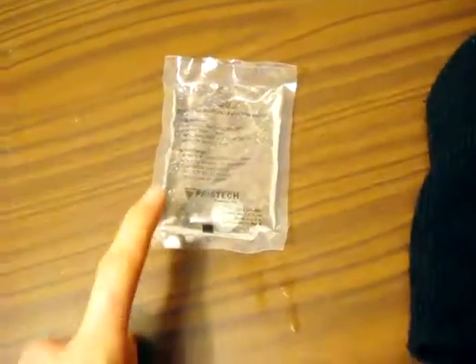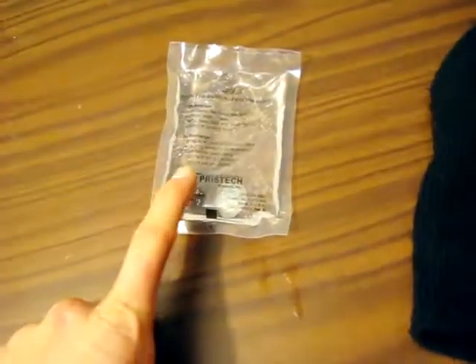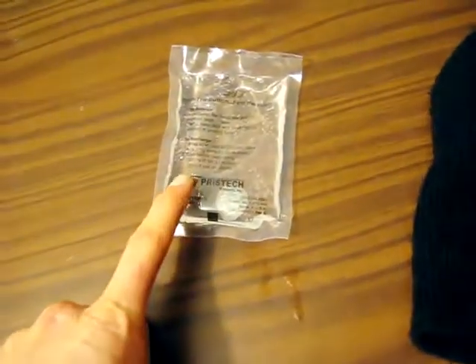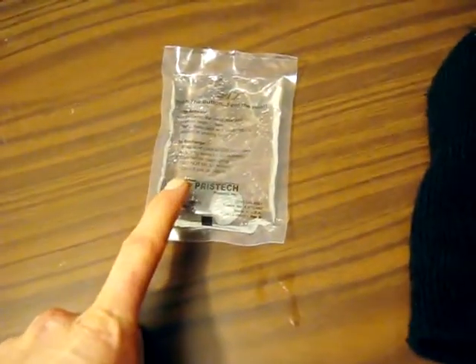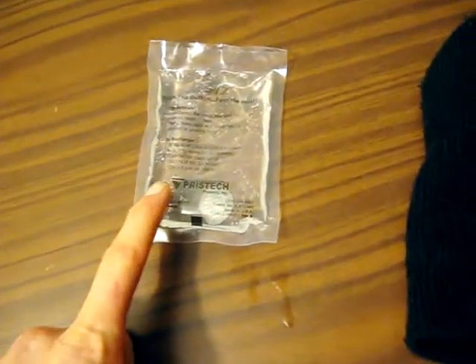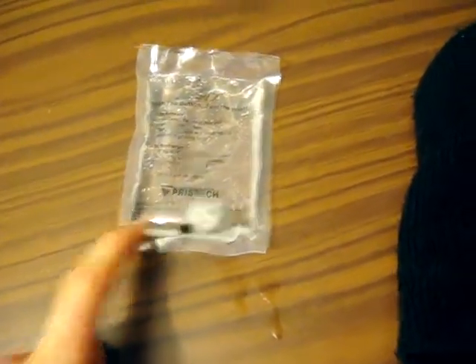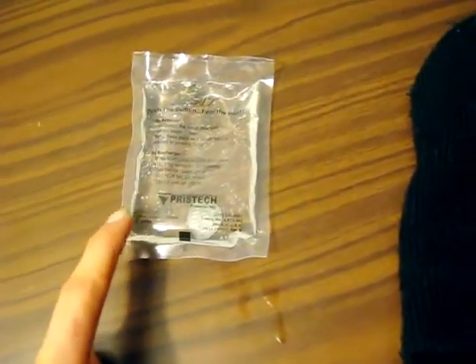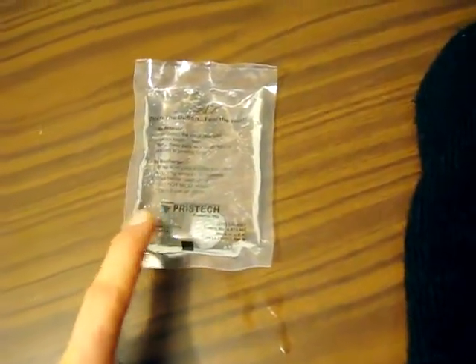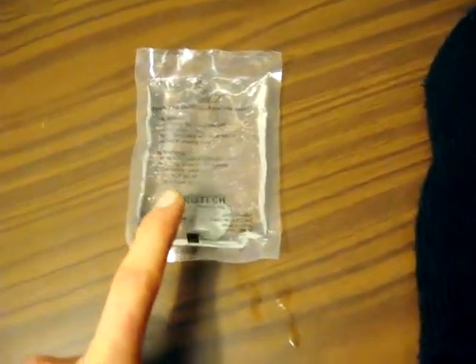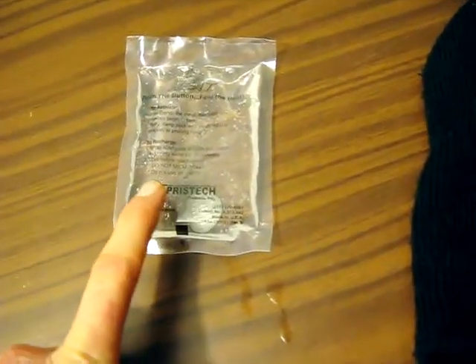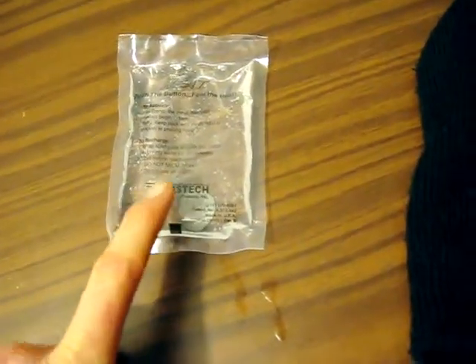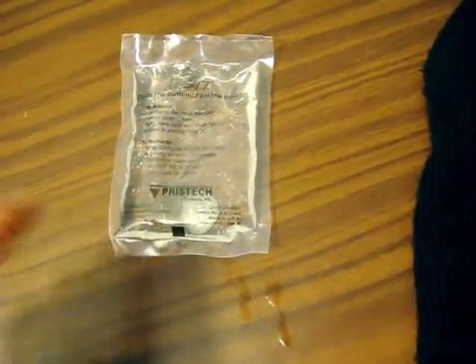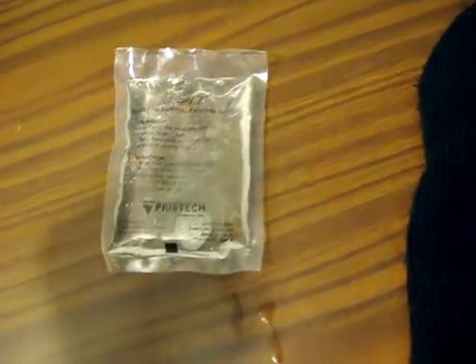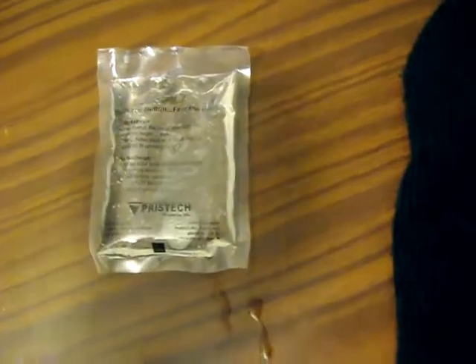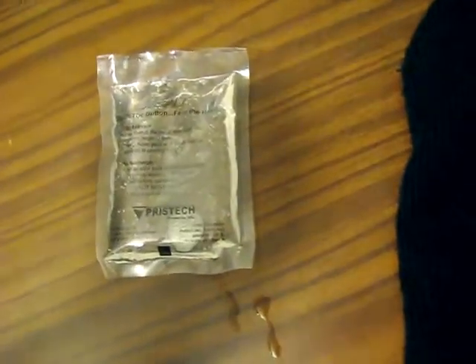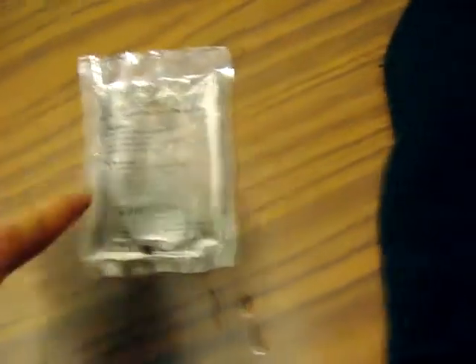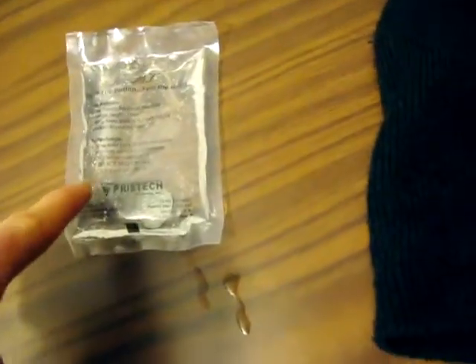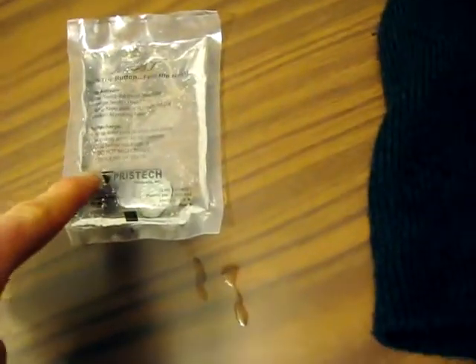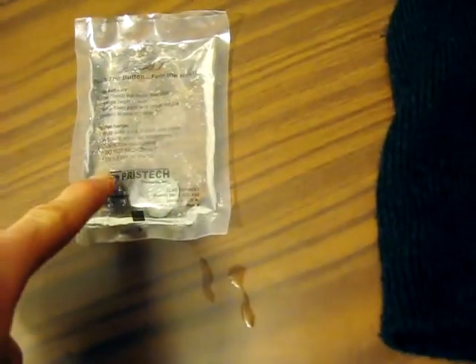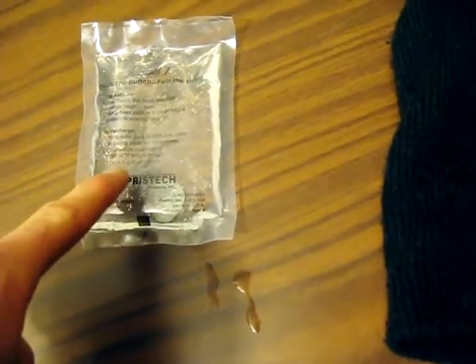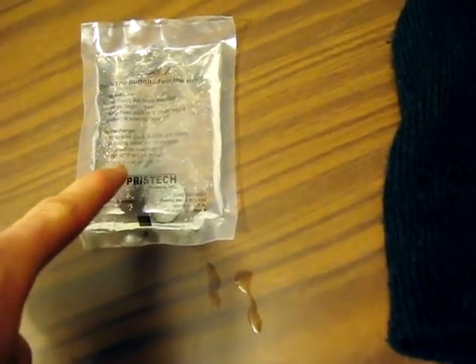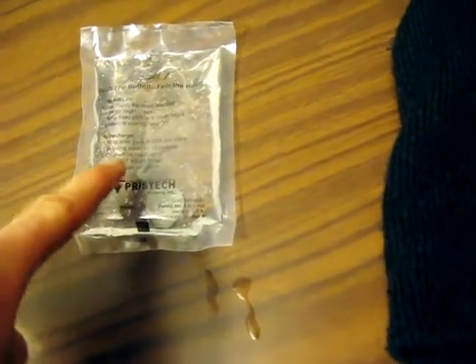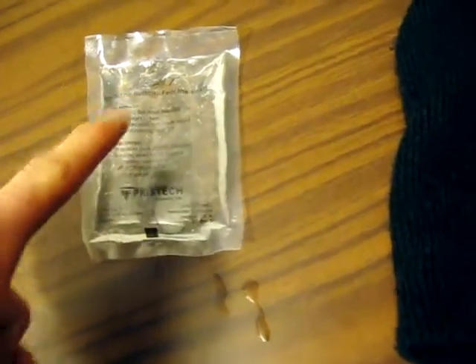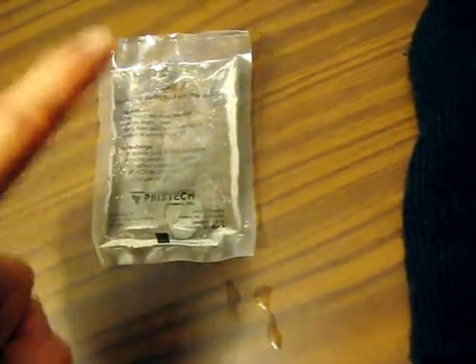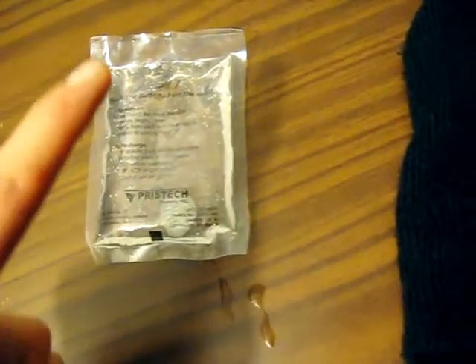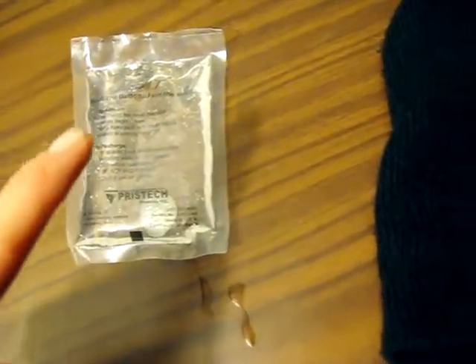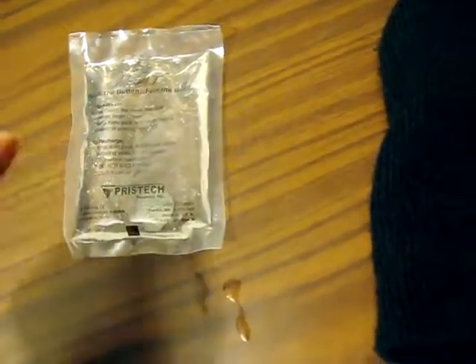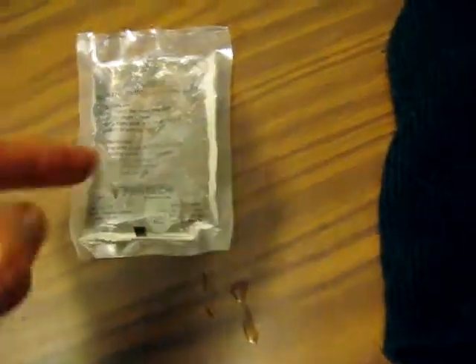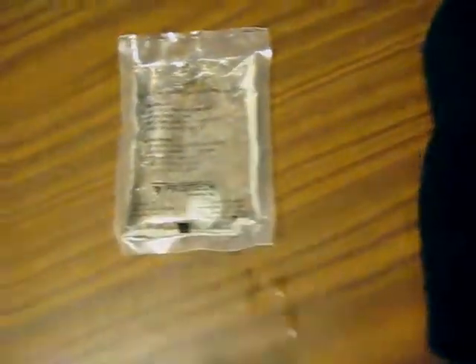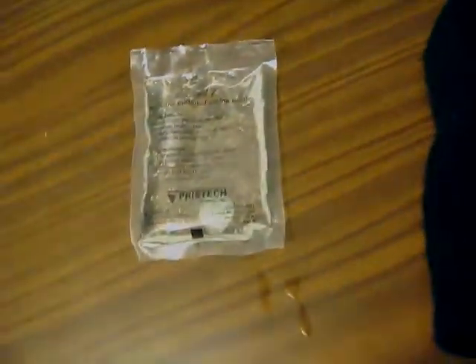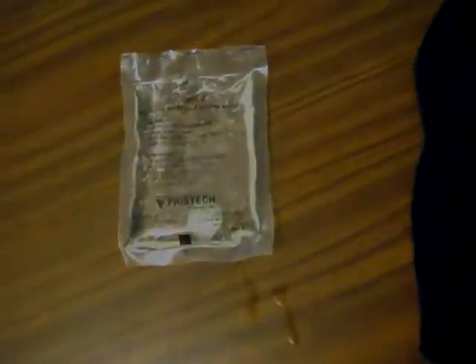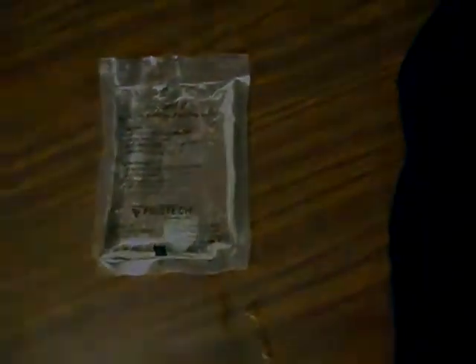Sodium acetate. Very cool chemical. And if you're a fan of salt and vinegar chips, you've eaten a ton of this.